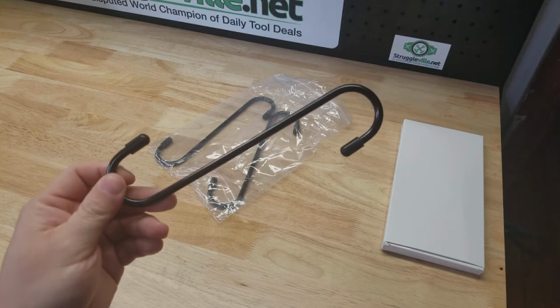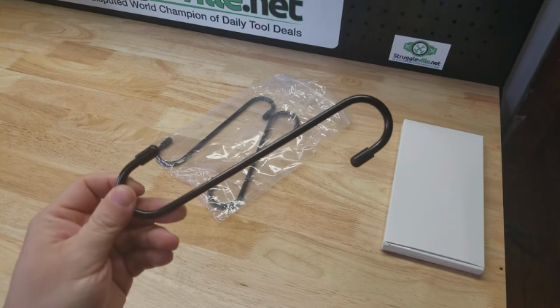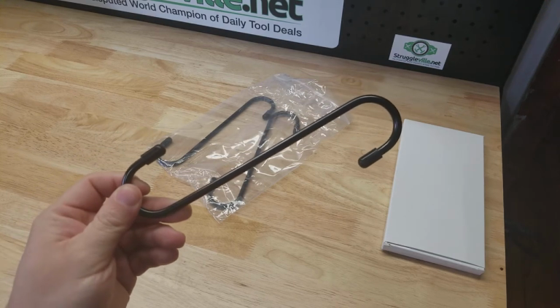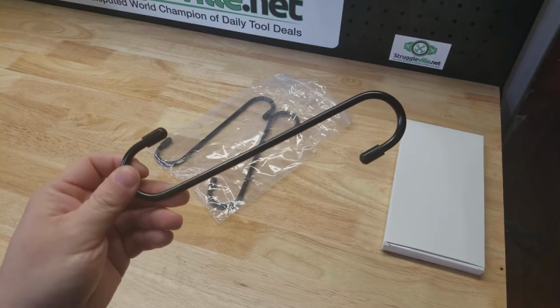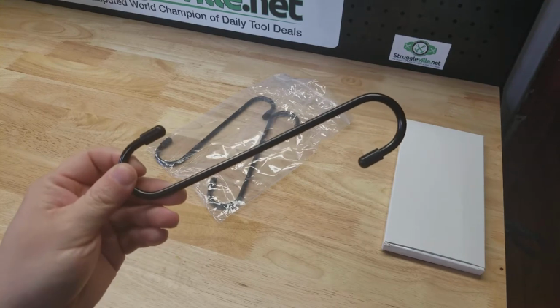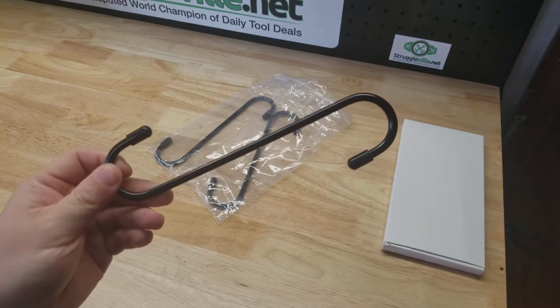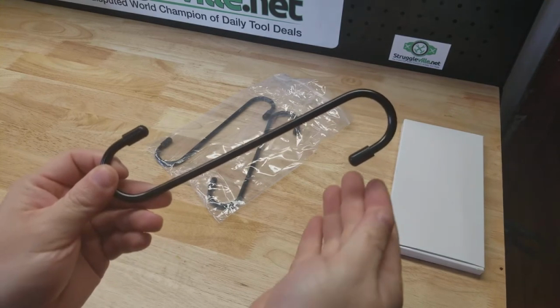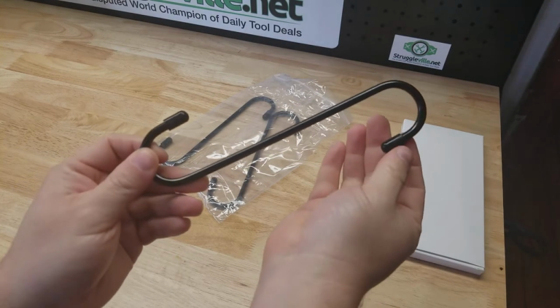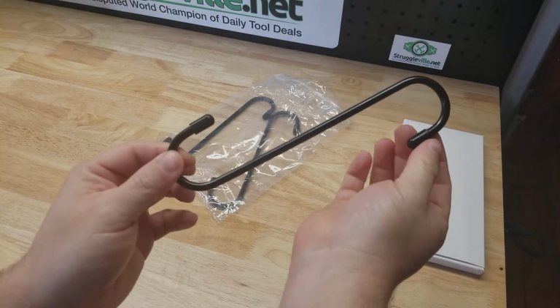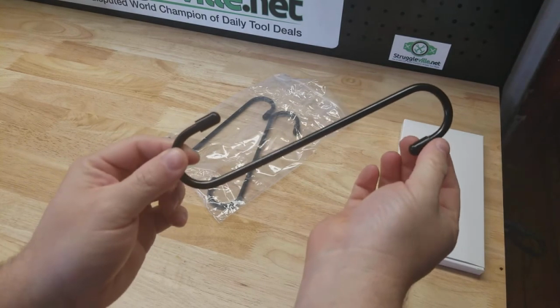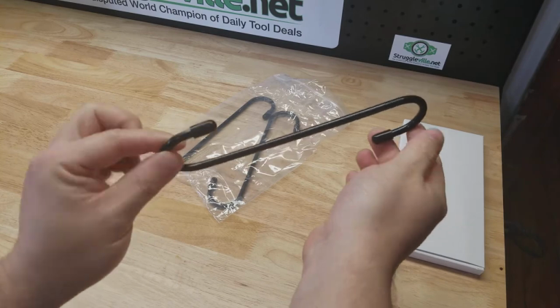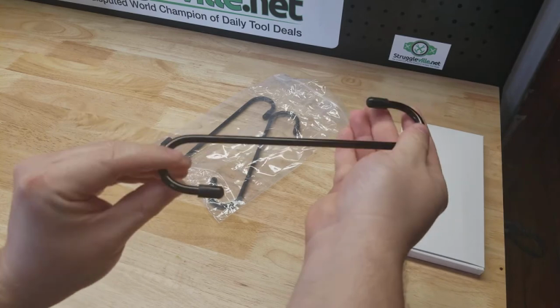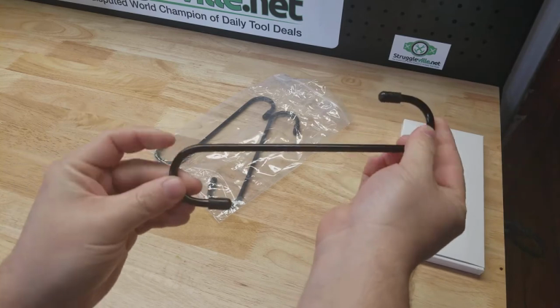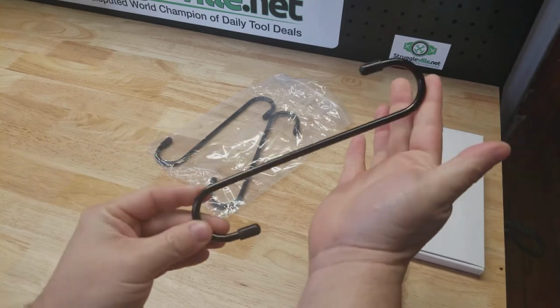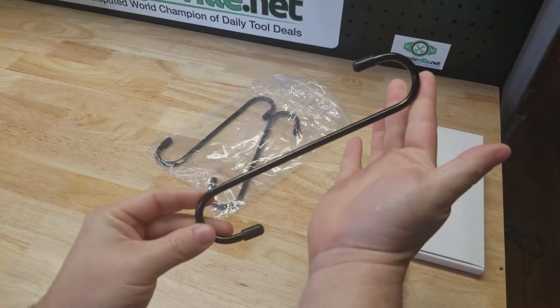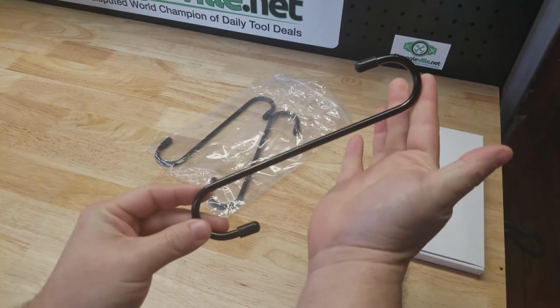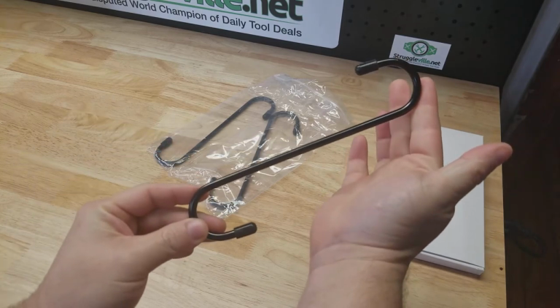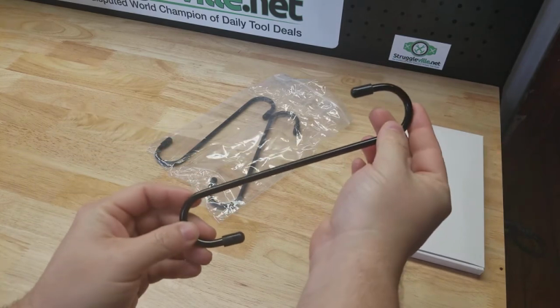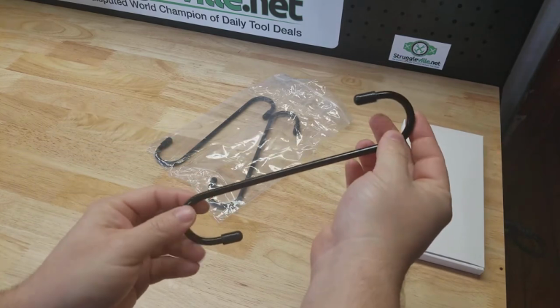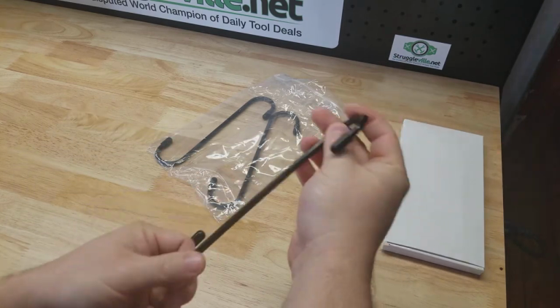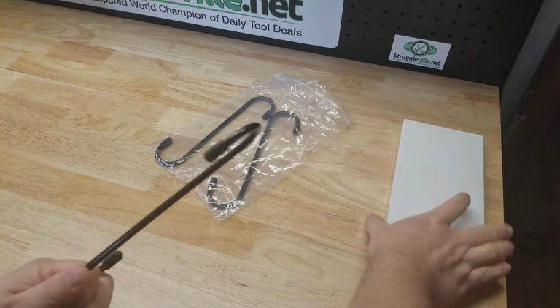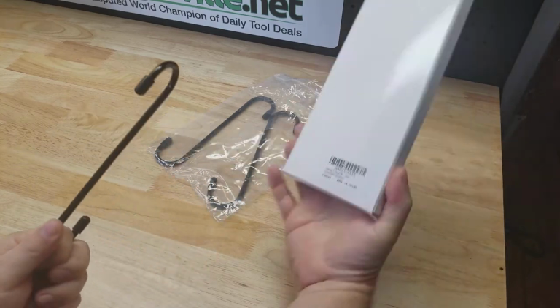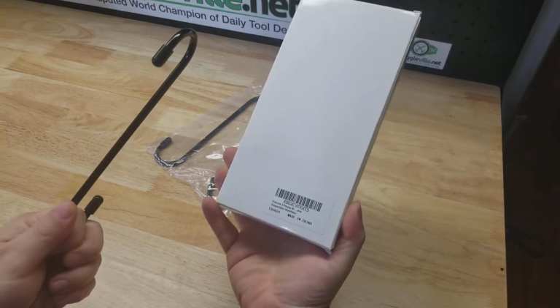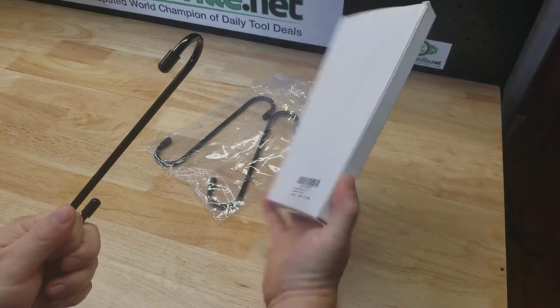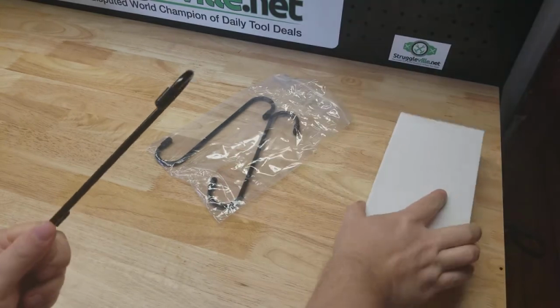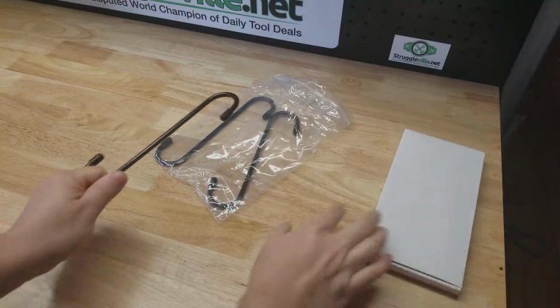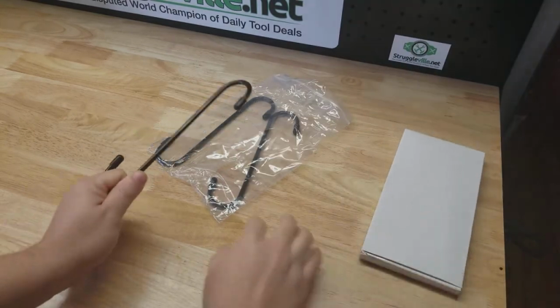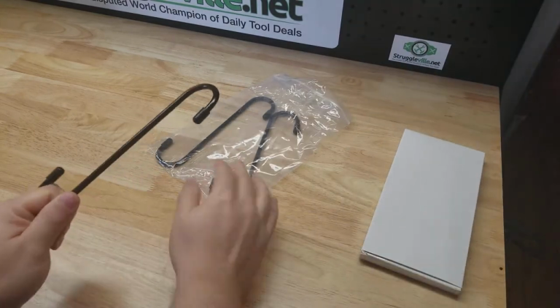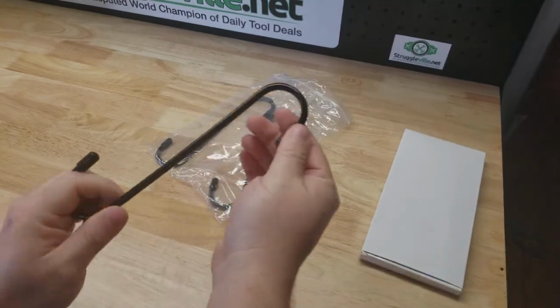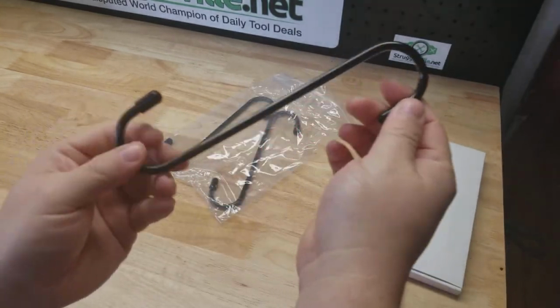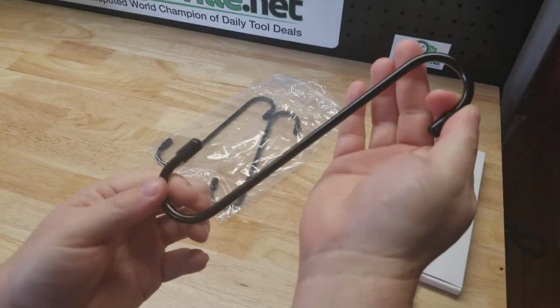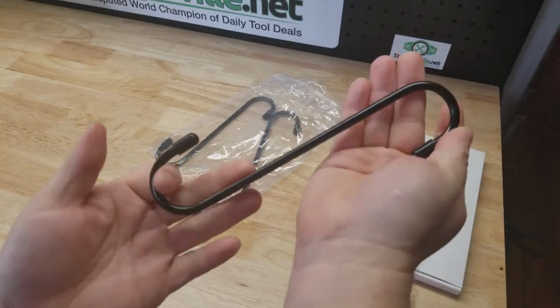Hey guys, for this video I want to show you these little brake caliper hangers or hooks that I just picked up. They come in a little white box like this — it's a three-piece set in this bag.